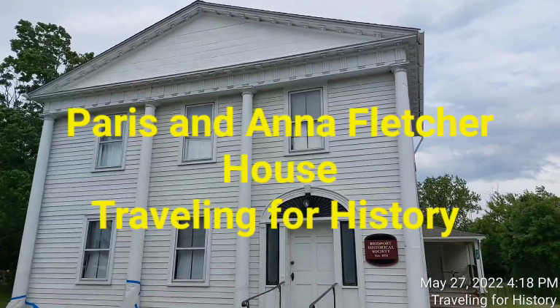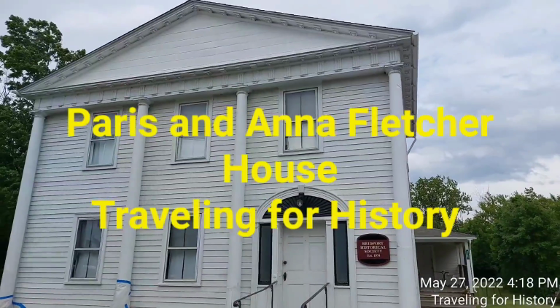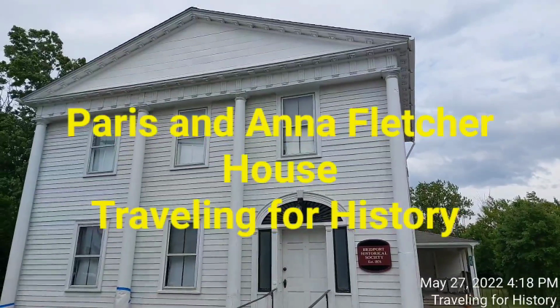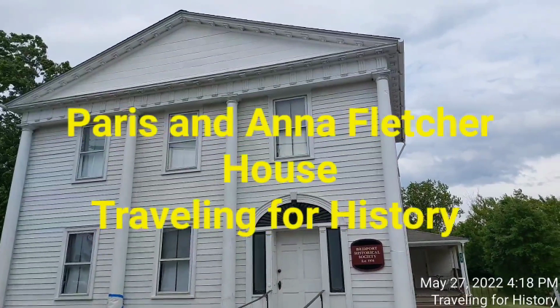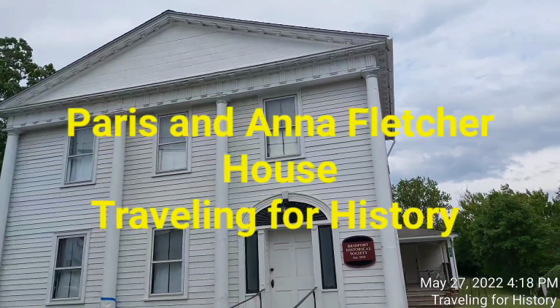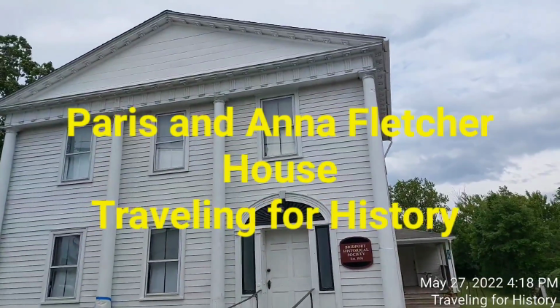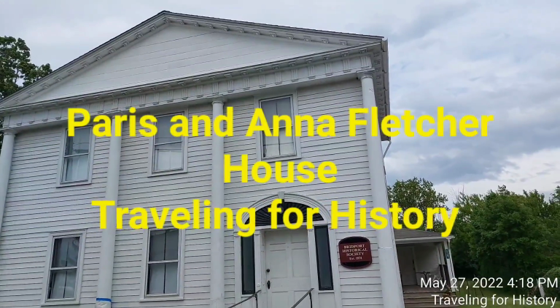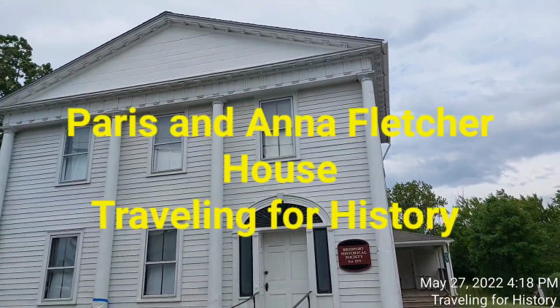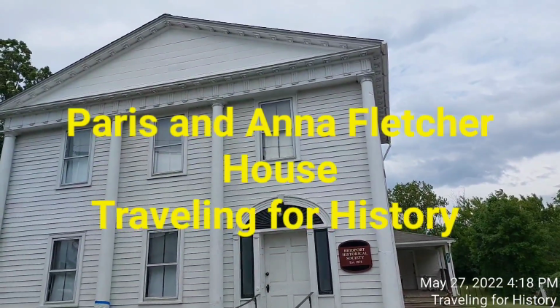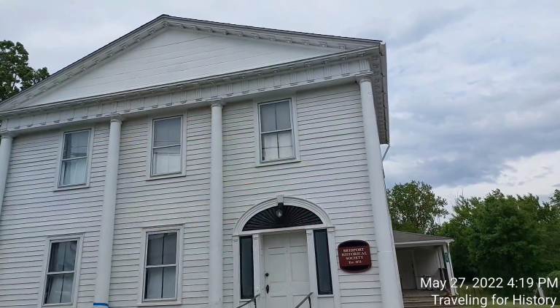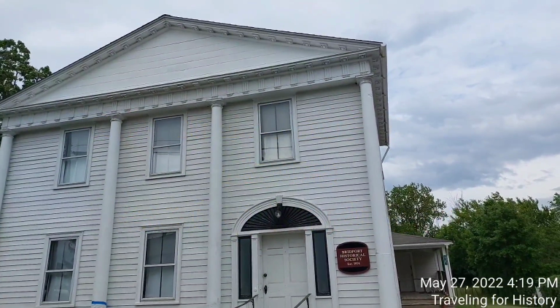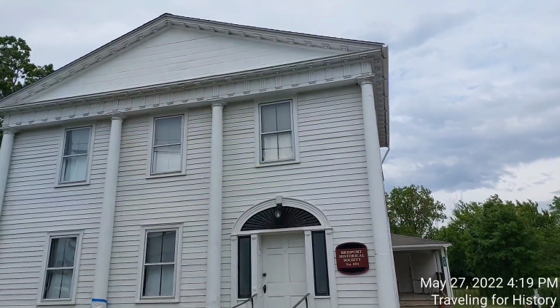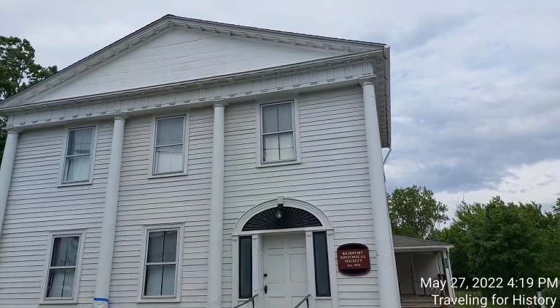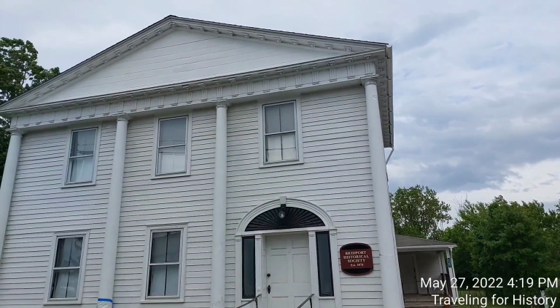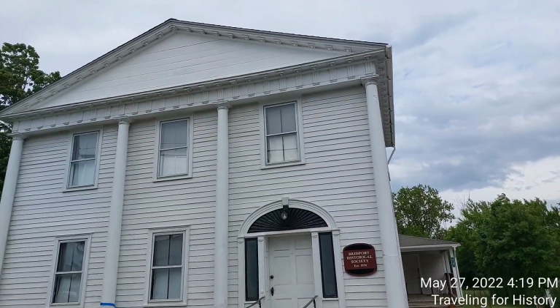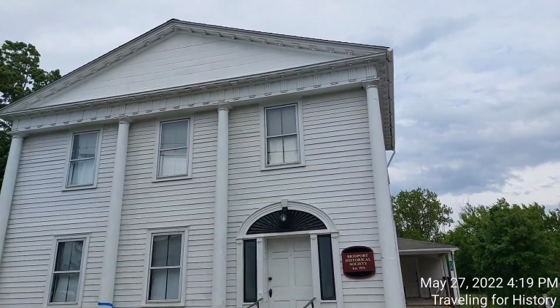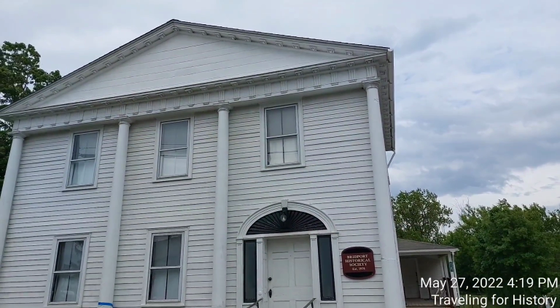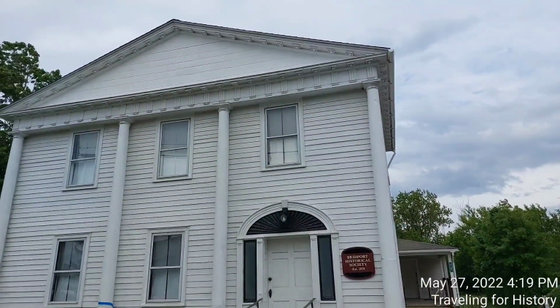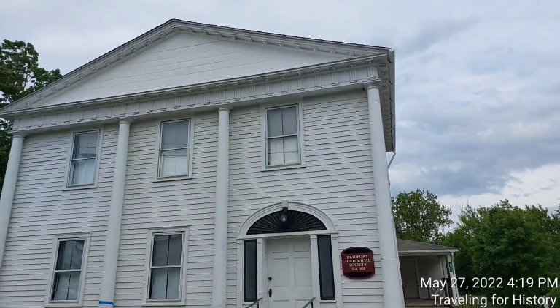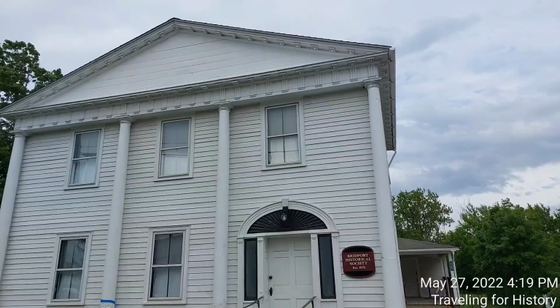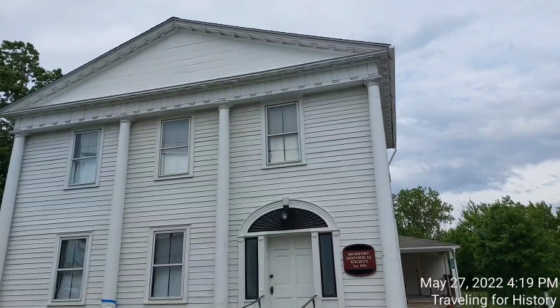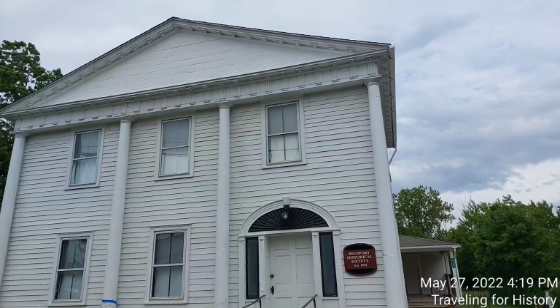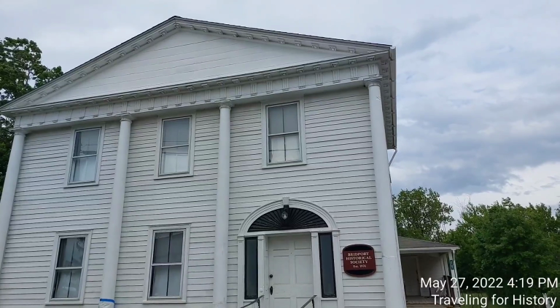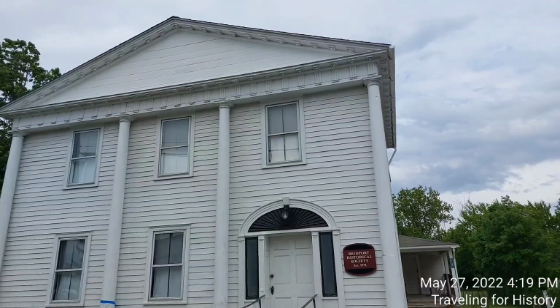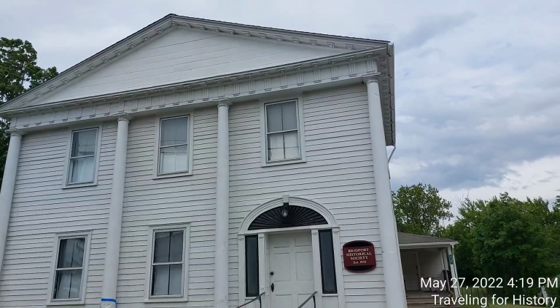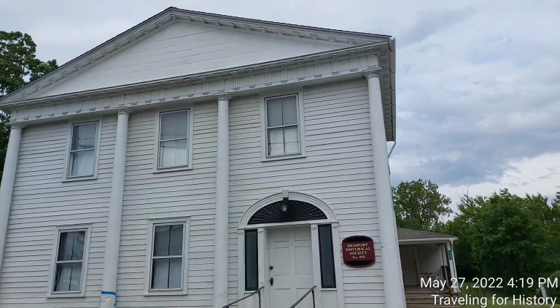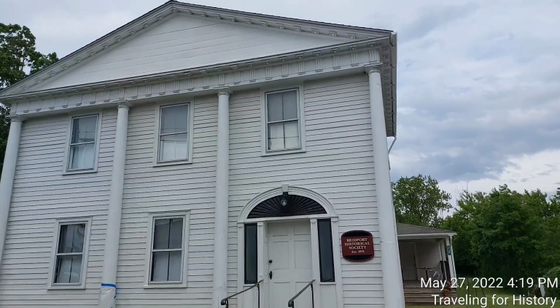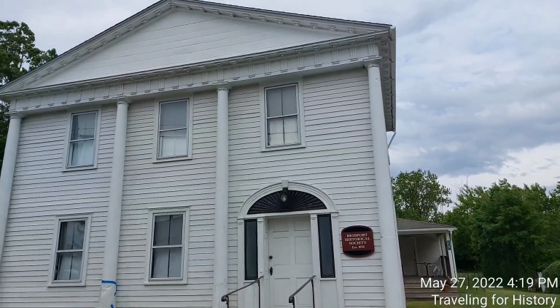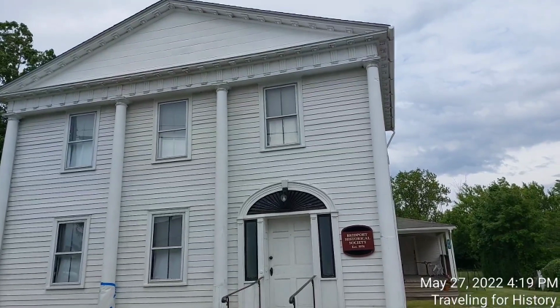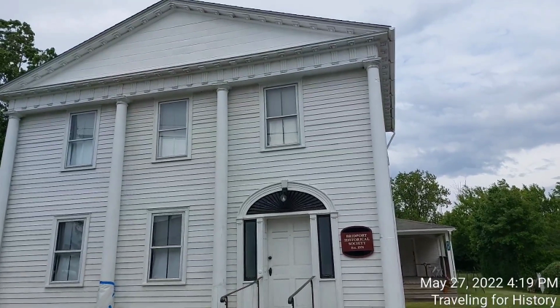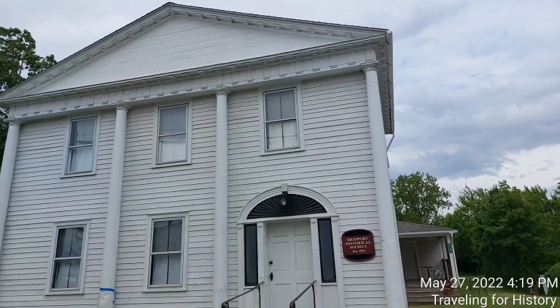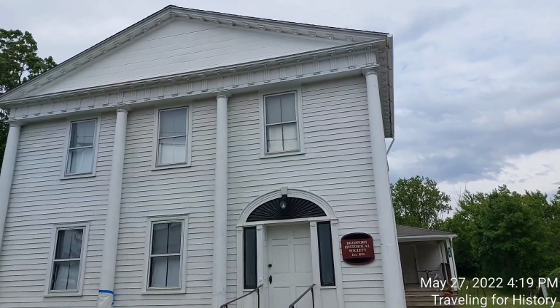Good afternoon everyone. This is Patricia and I am Traveling for History. I'm in Bridport, Vermont — Bridport, no G in that word.